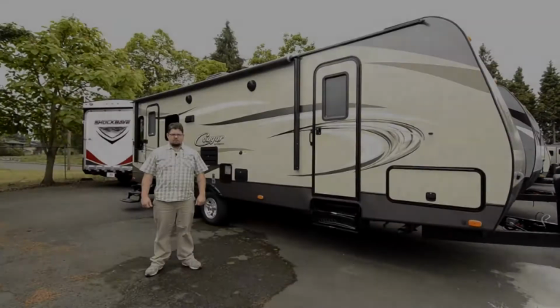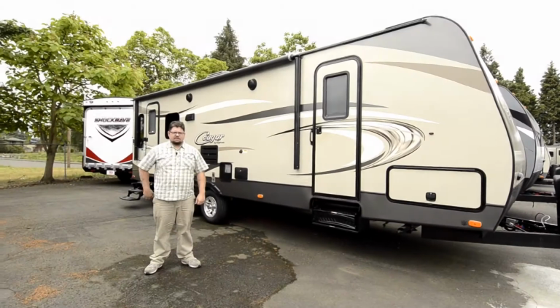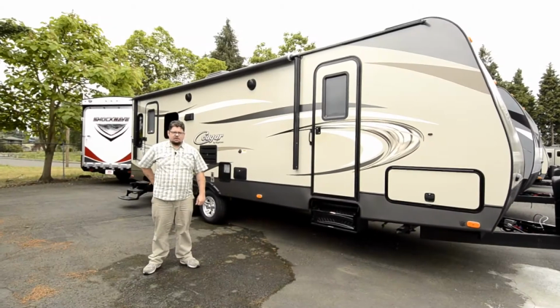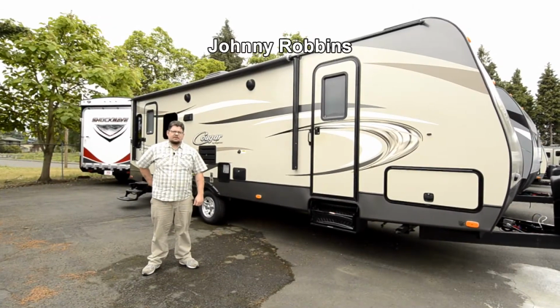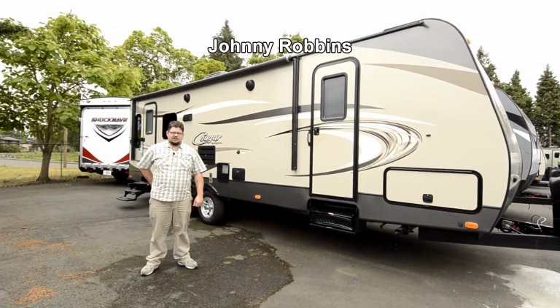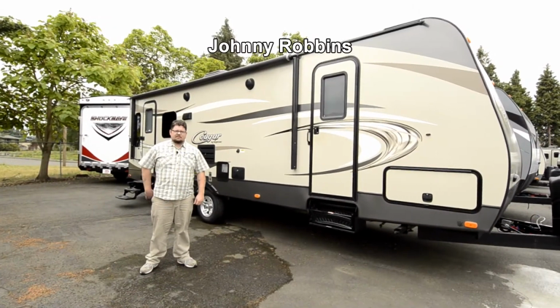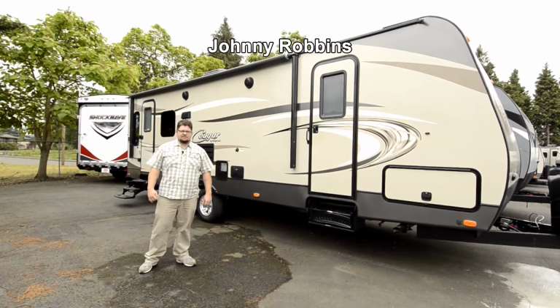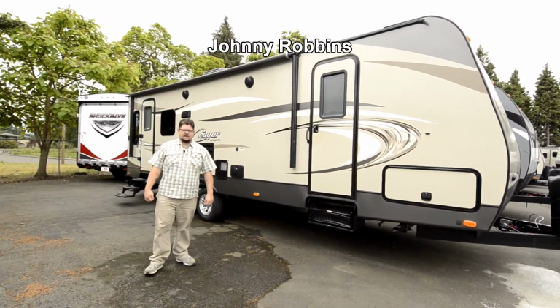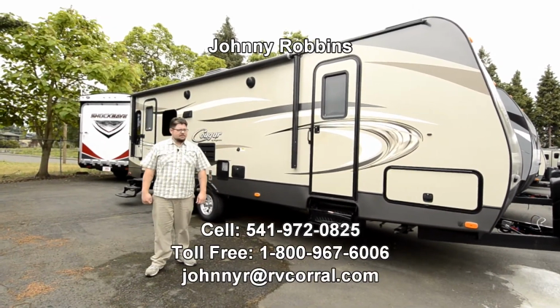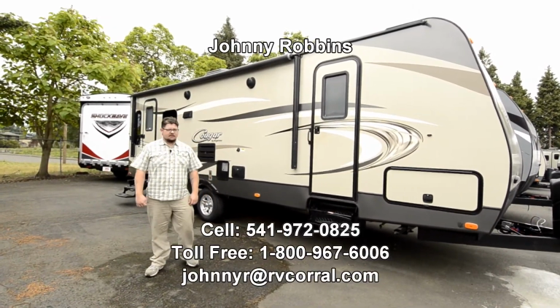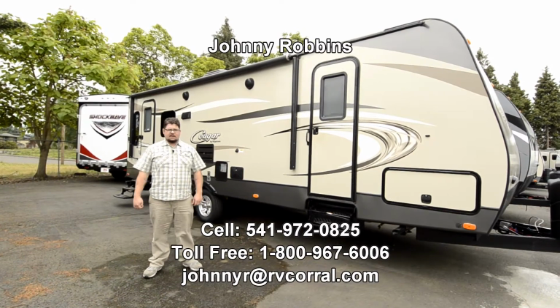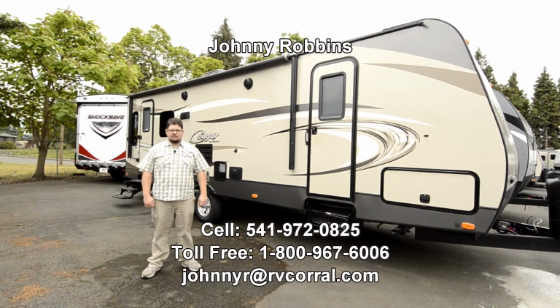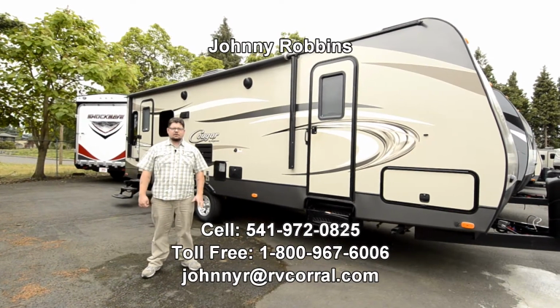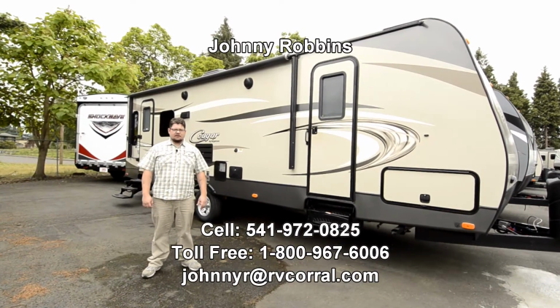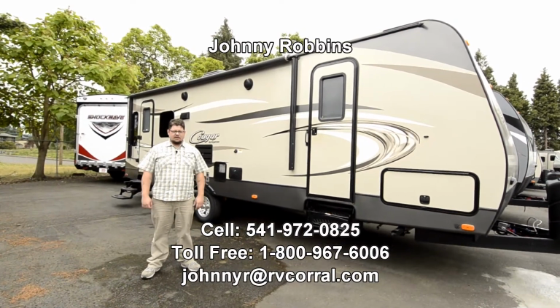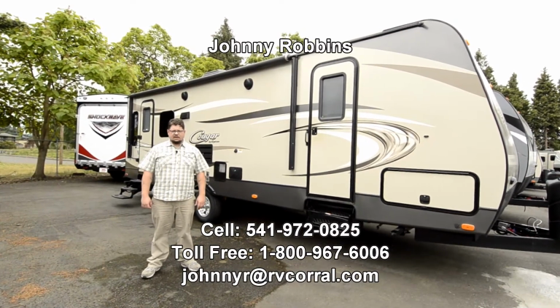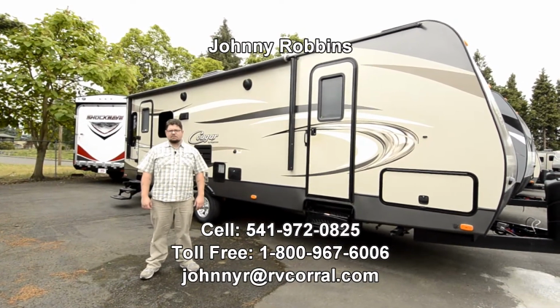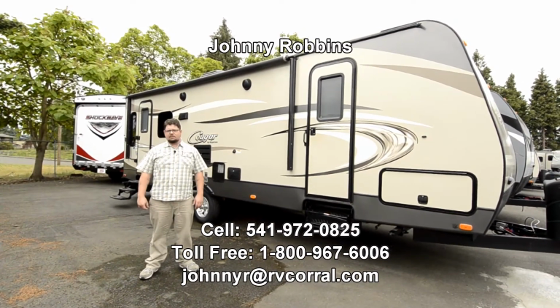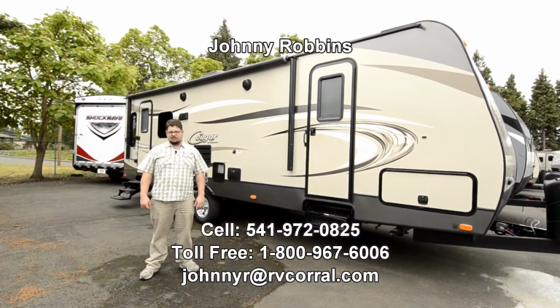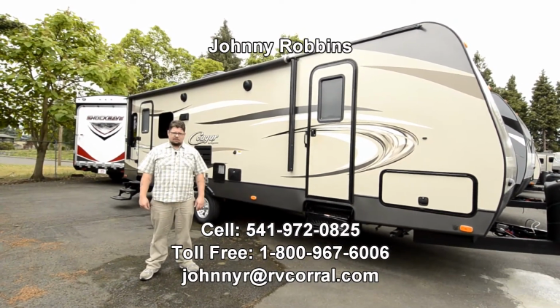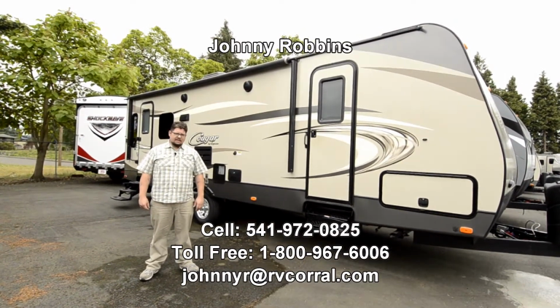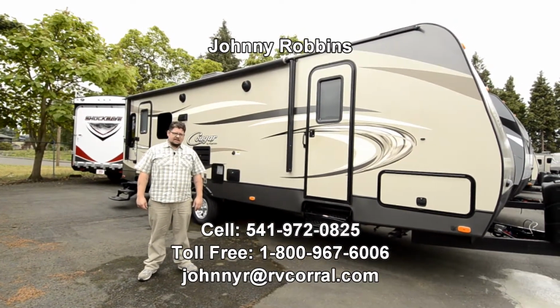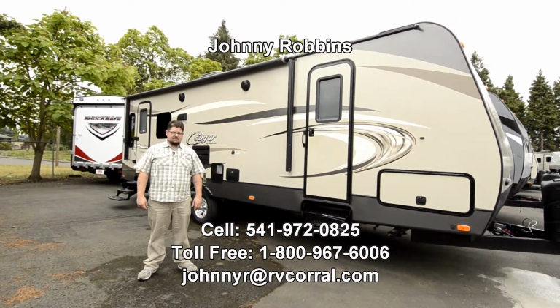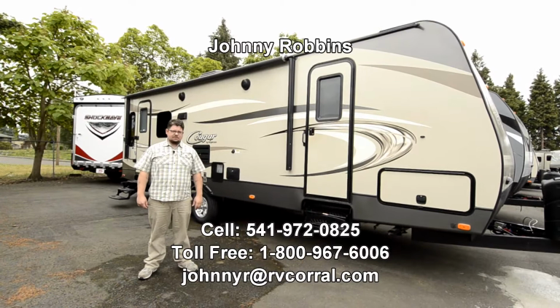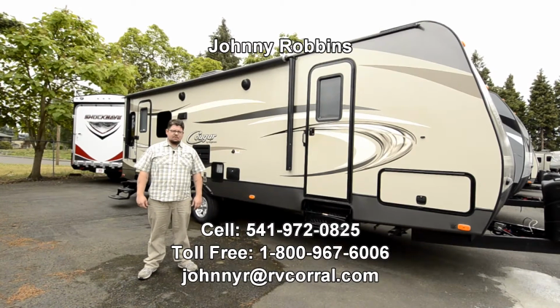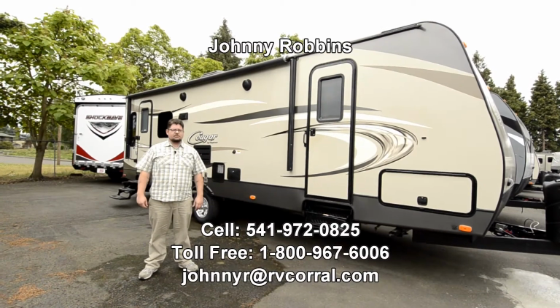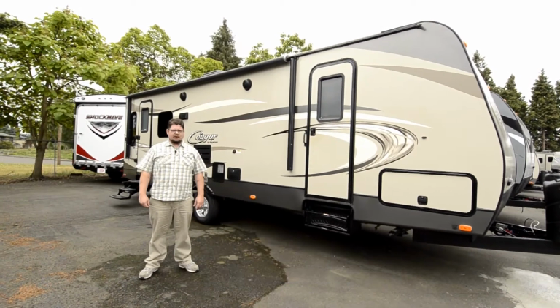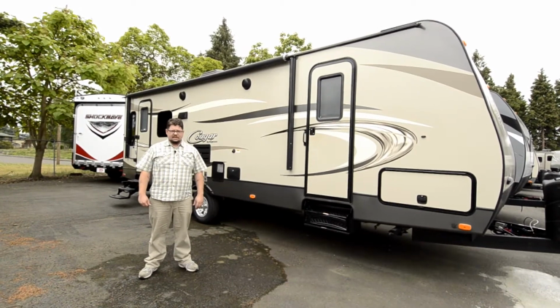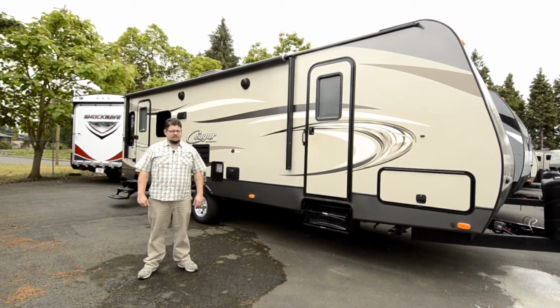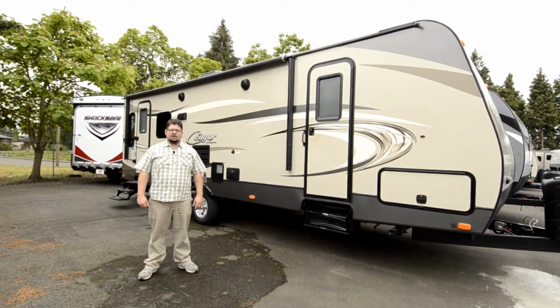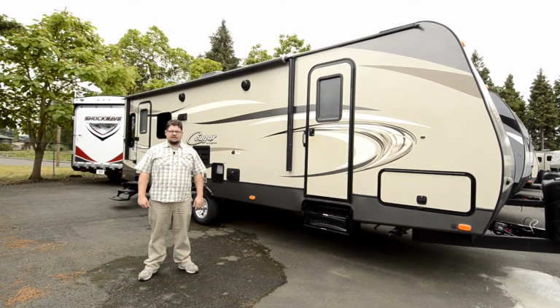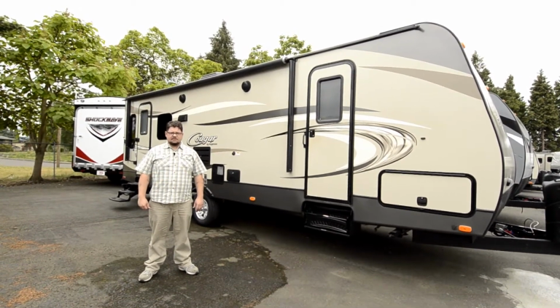Well good afternoon, welcome to the RV Corral. My name is Johnny Robbins and I'm here to show you a trailer today. My cell phone number is 541-972-0825. Just give me a call if you have any questions.